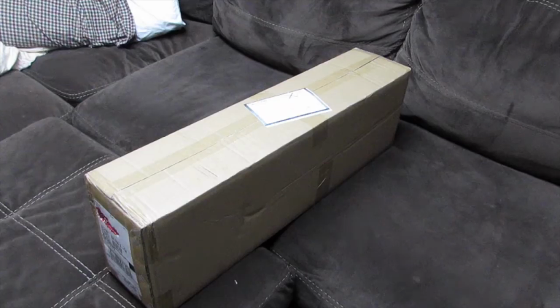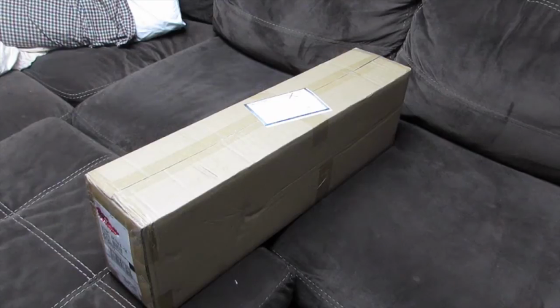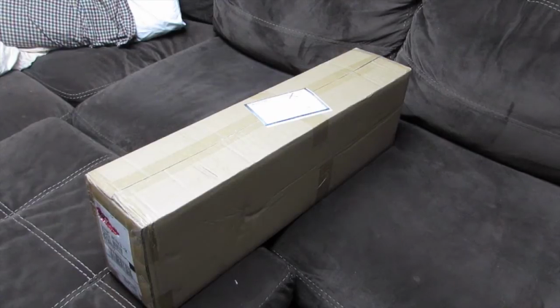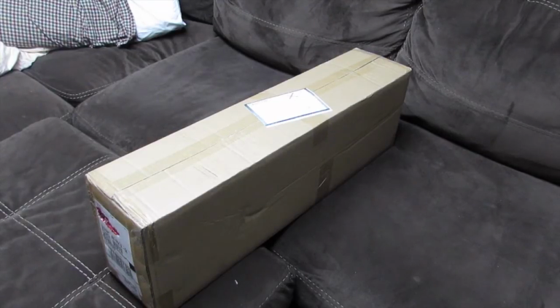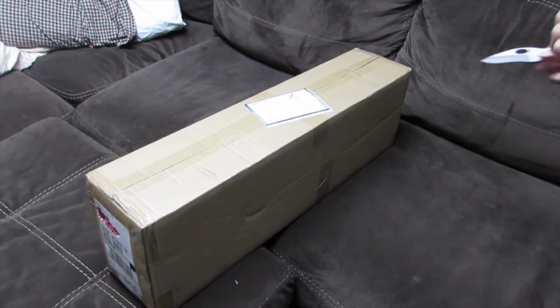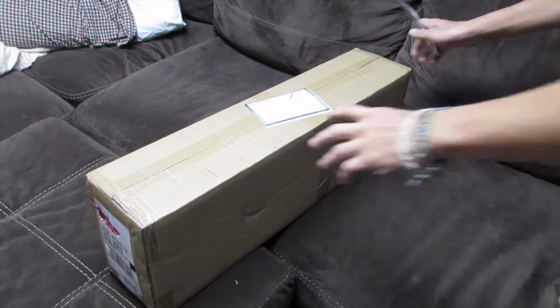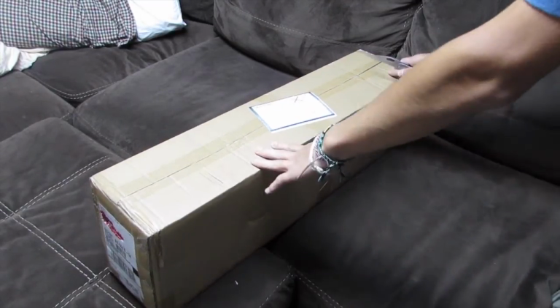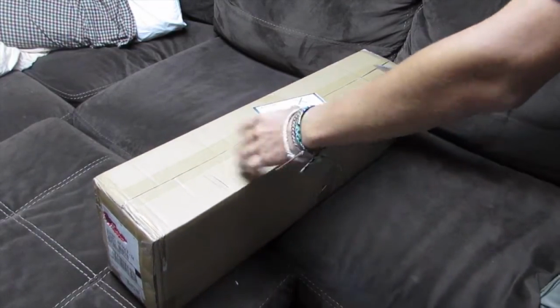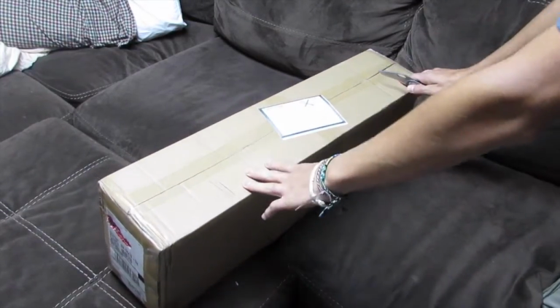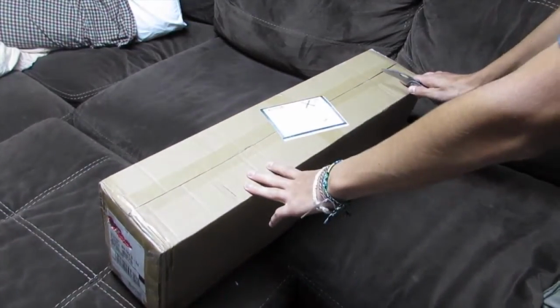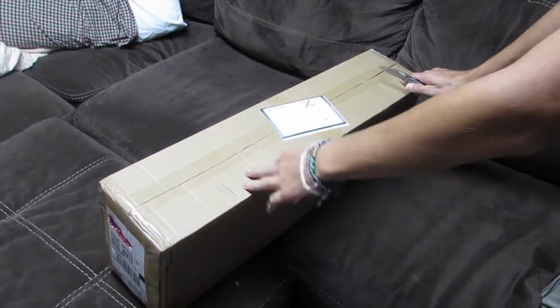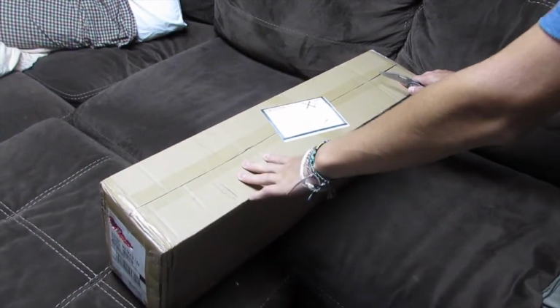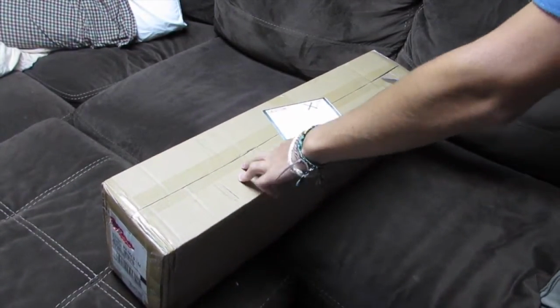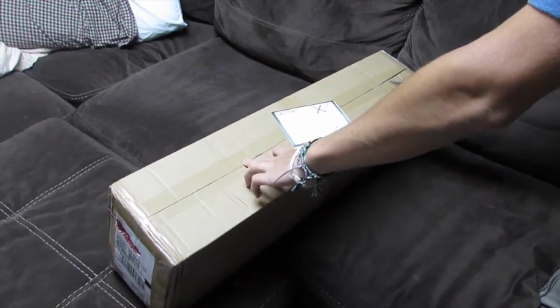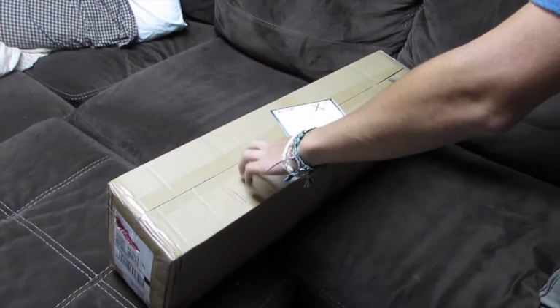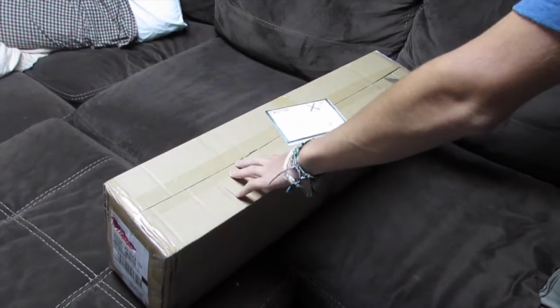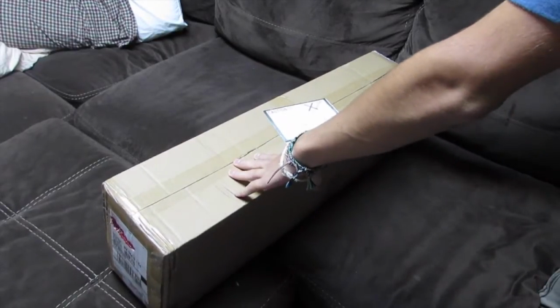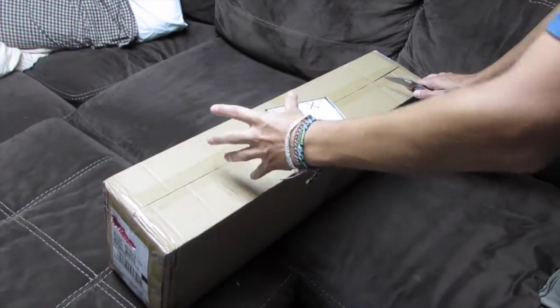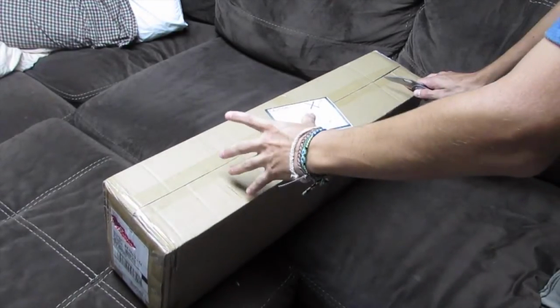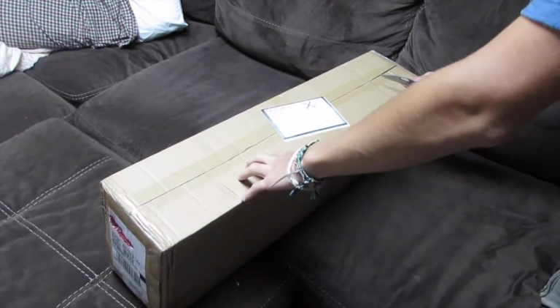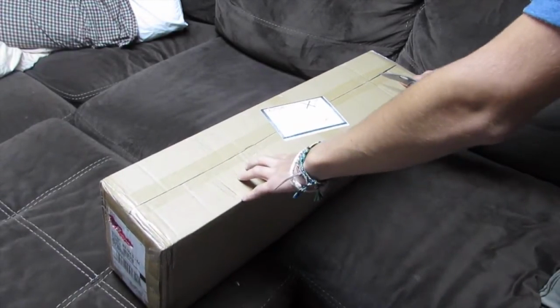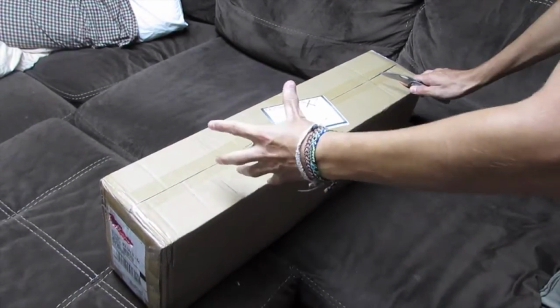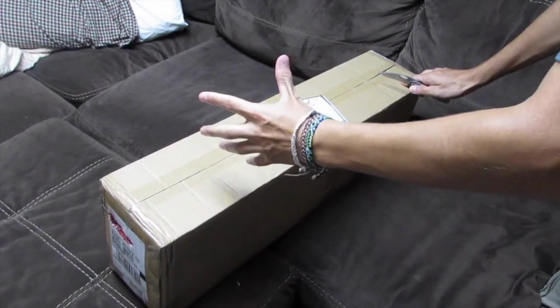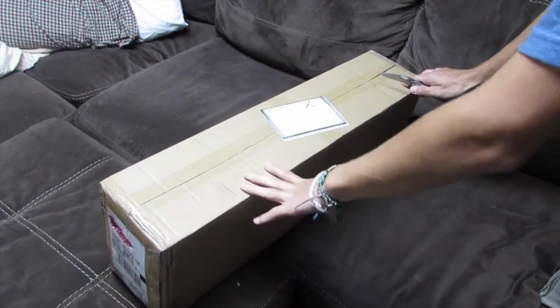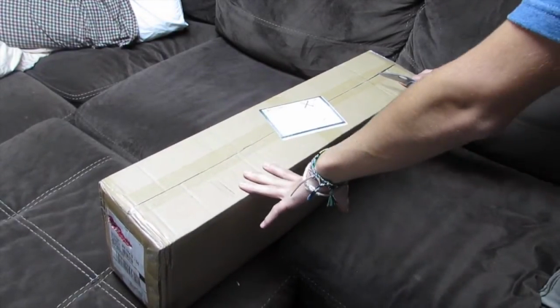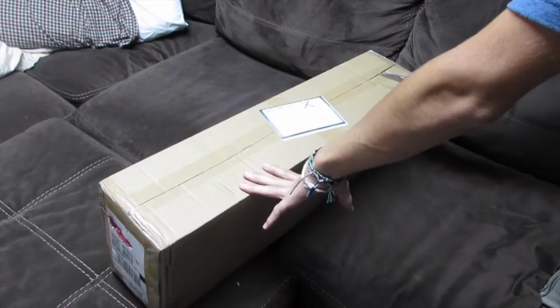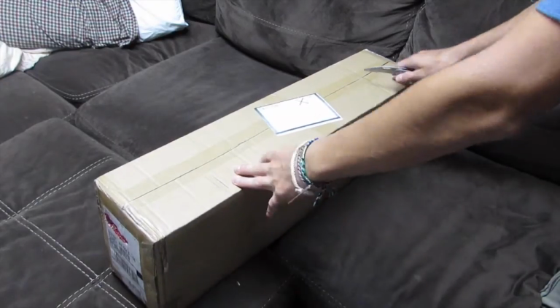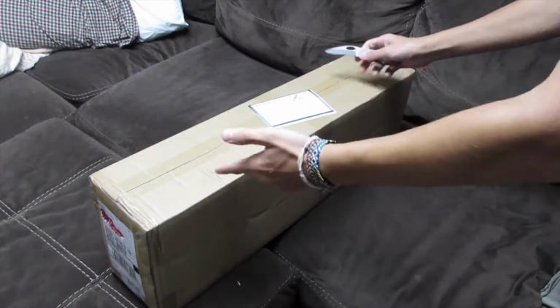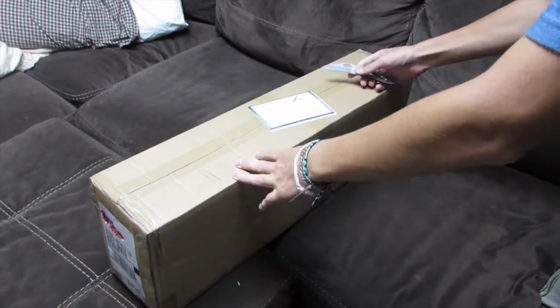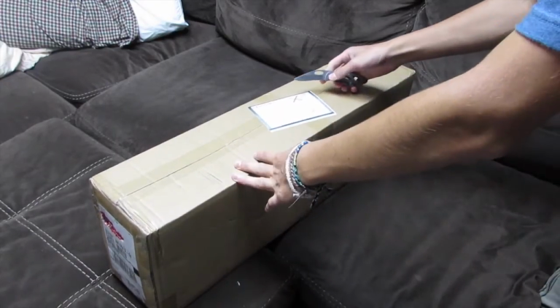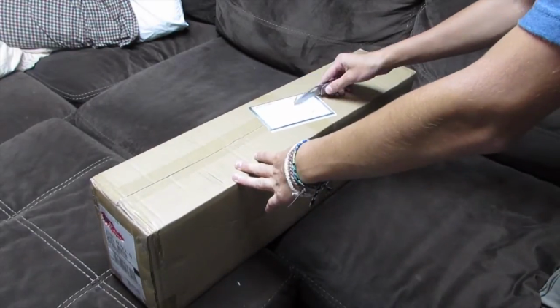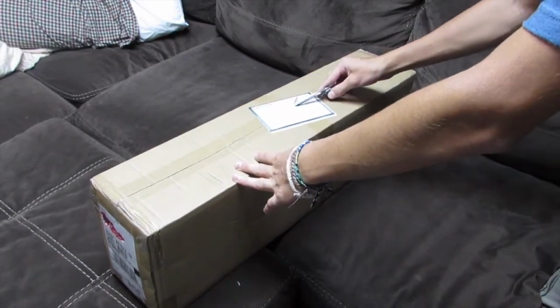What's up guys, here's an unboxing video of some studio lights I picked up from eBay. I ordered these because I don't really have very good lighting, so I figured this would make my videos a little better. Let's not waste any time and unbox these things.